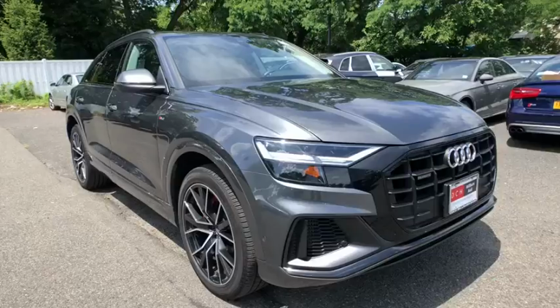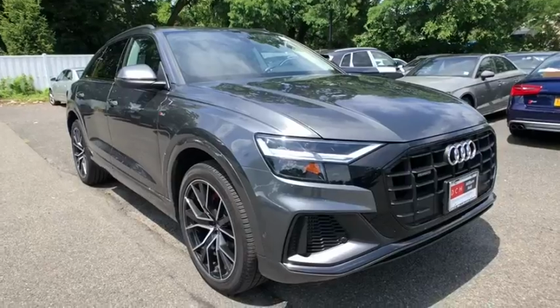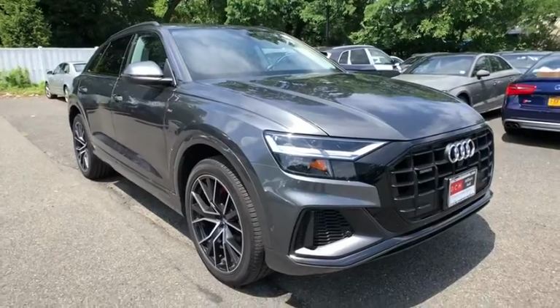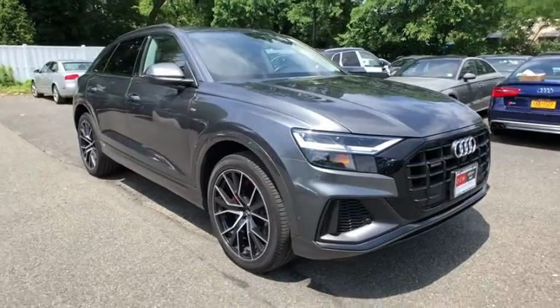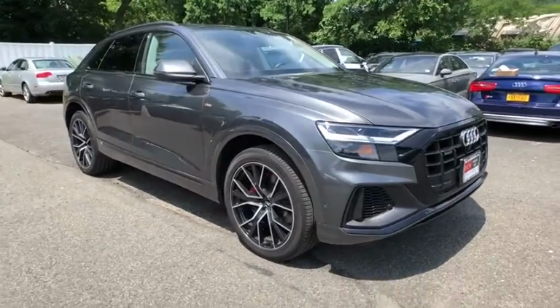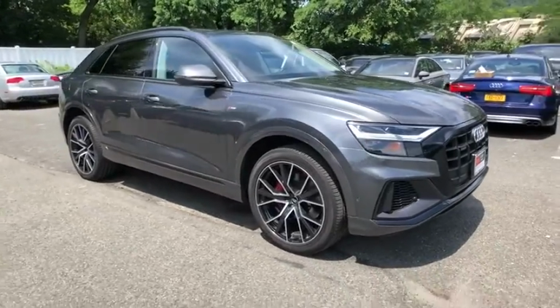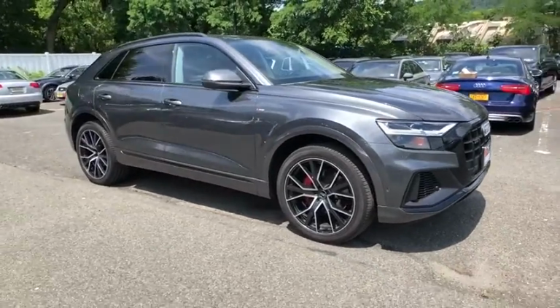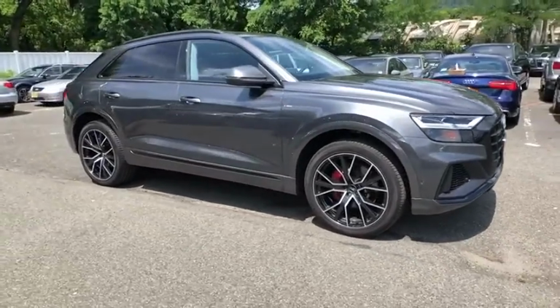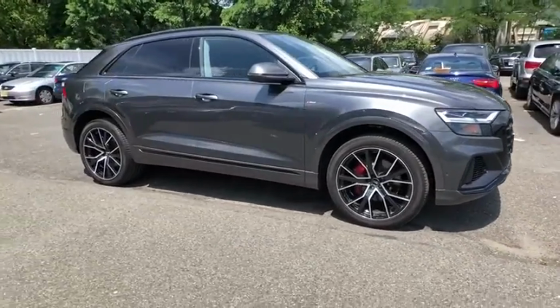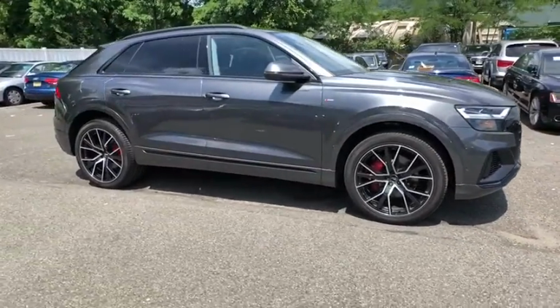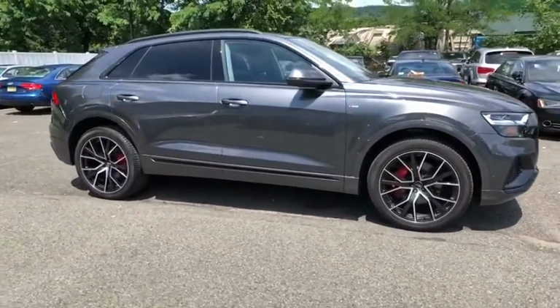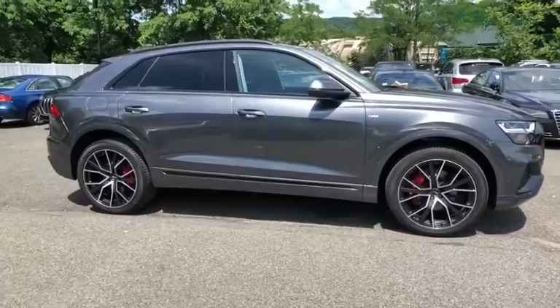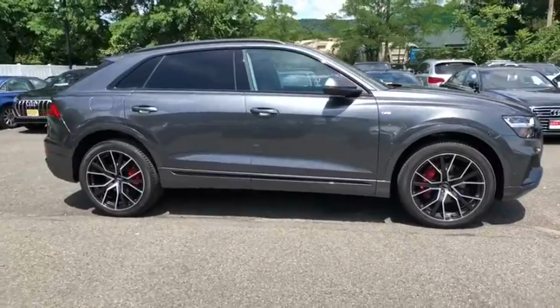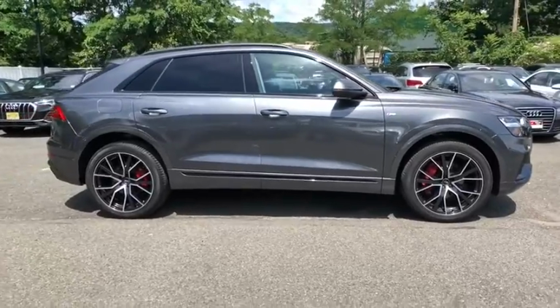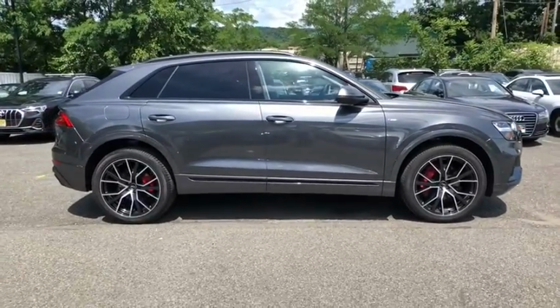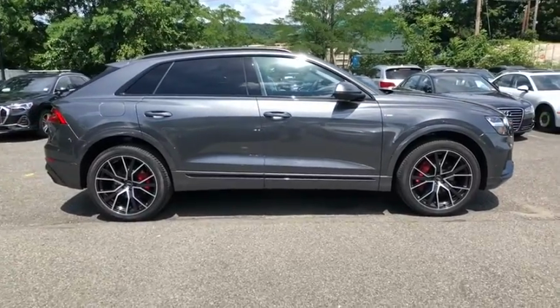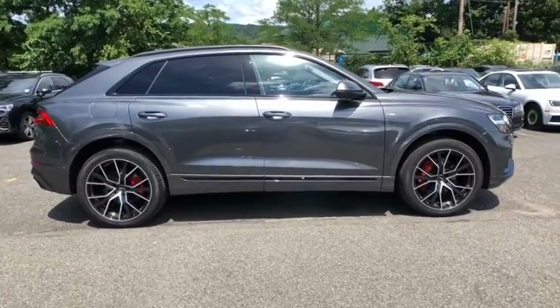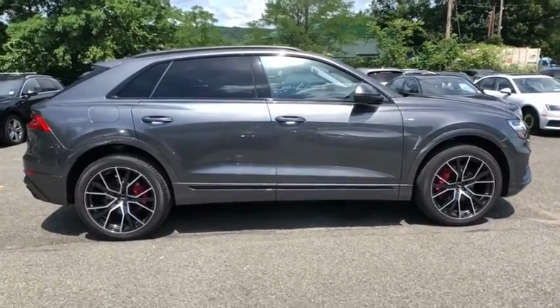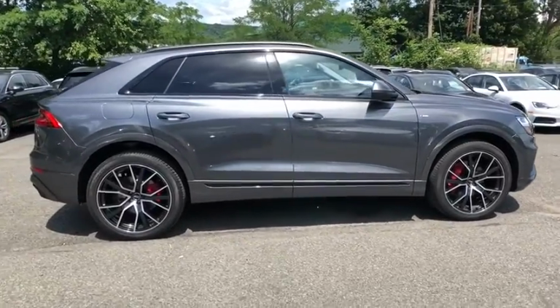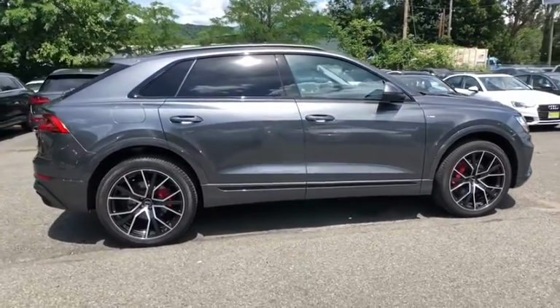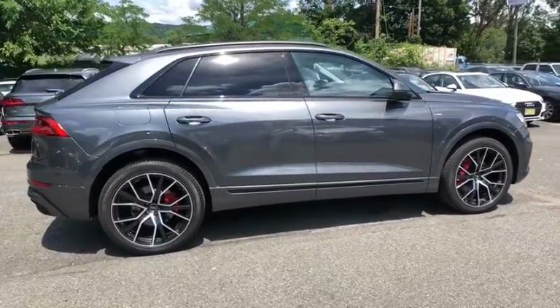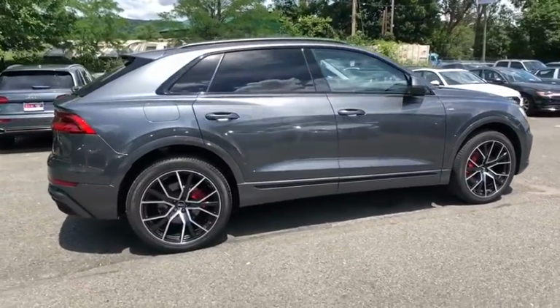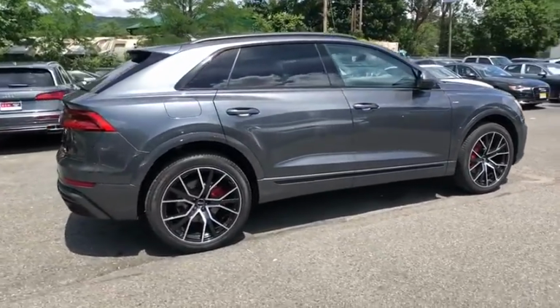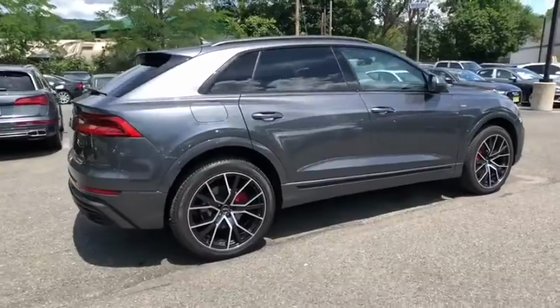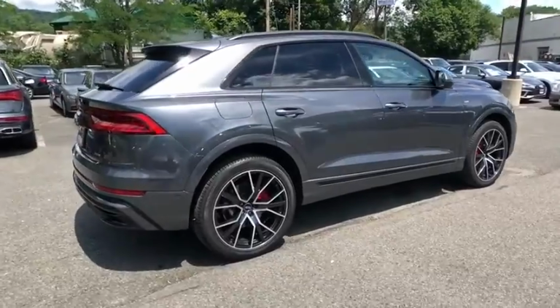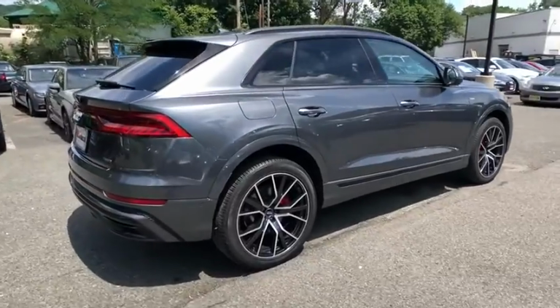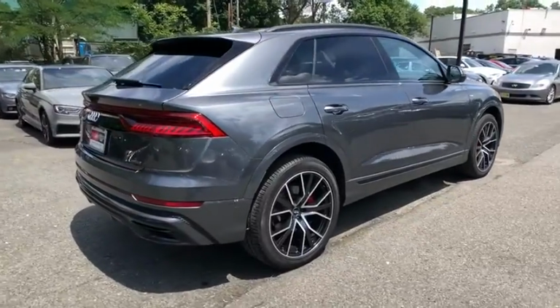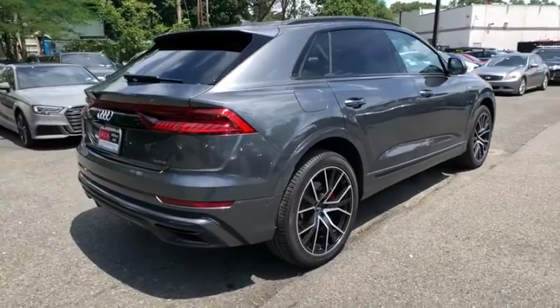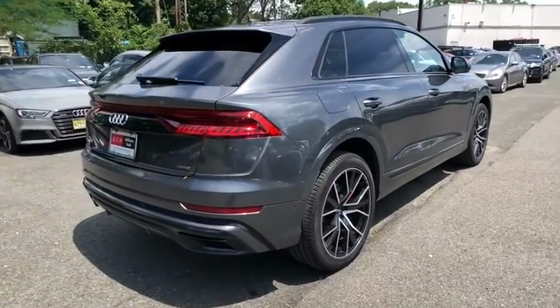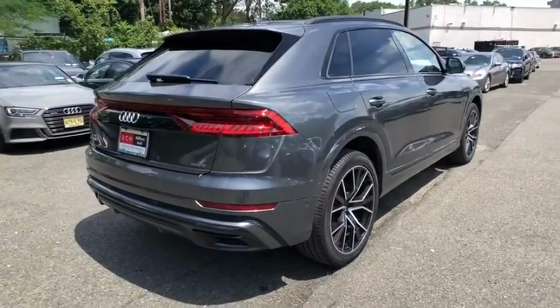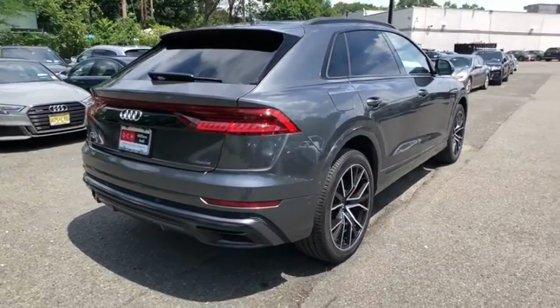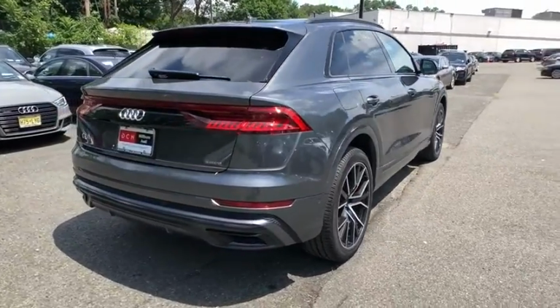Stop by and take a look at the 2019 Audi Q8. The Audi Q8 was built to stand out in a crowd, and it sure does. An aesthetically pleasing exterior, plenty of bells and whistles on the interior, and performance that makes you smile.